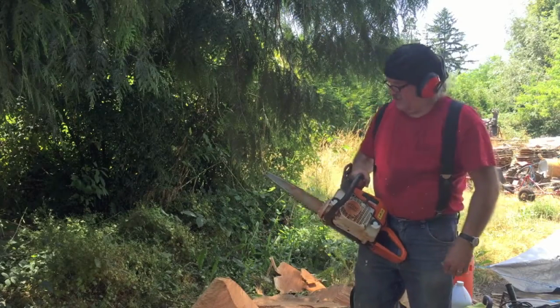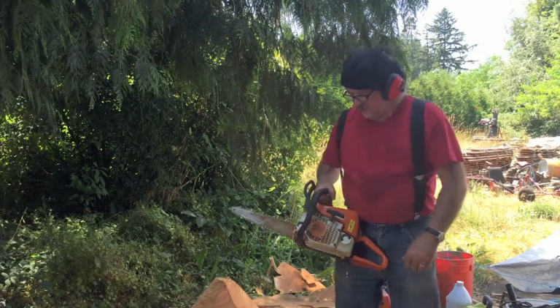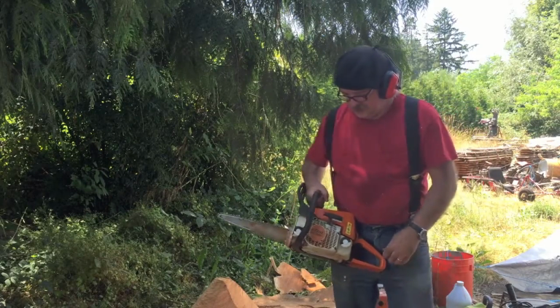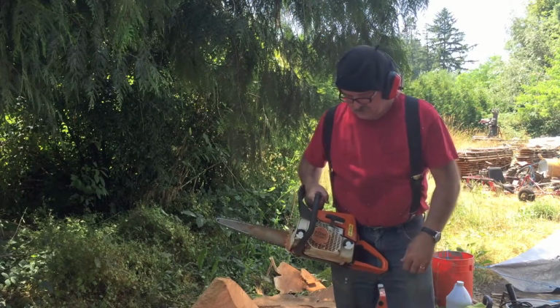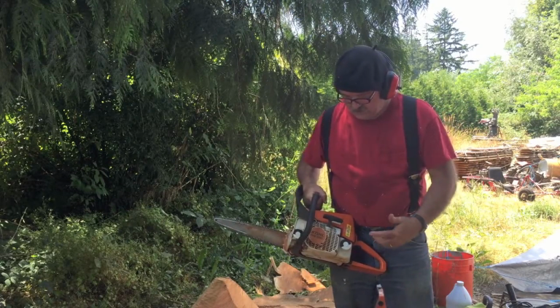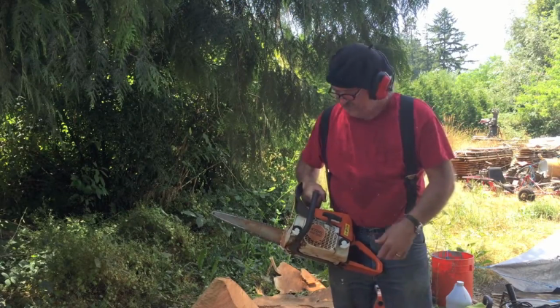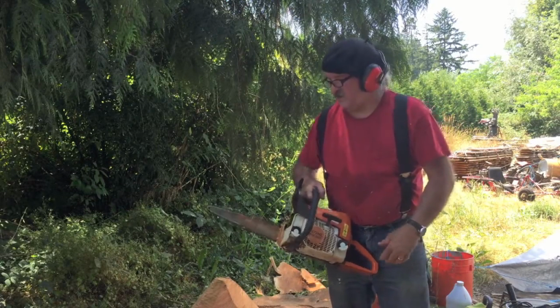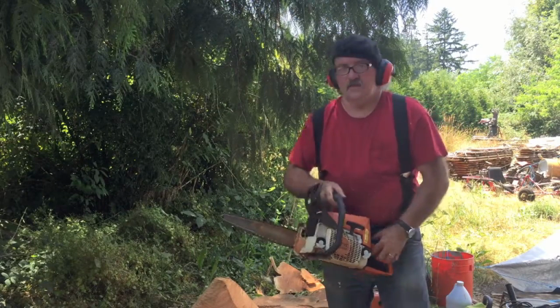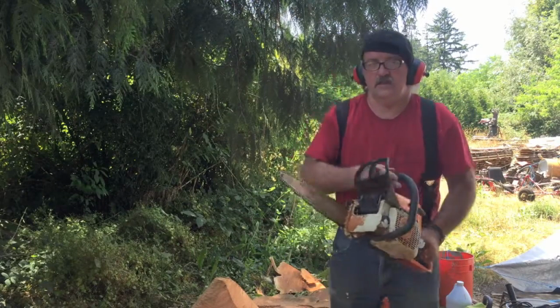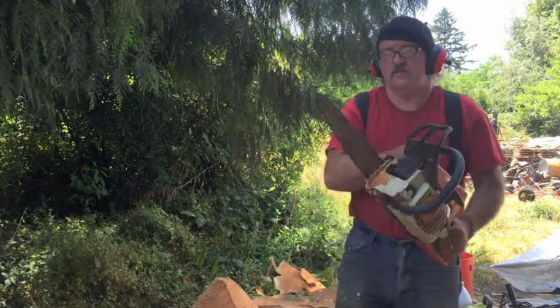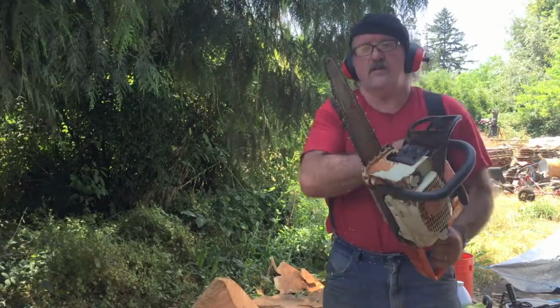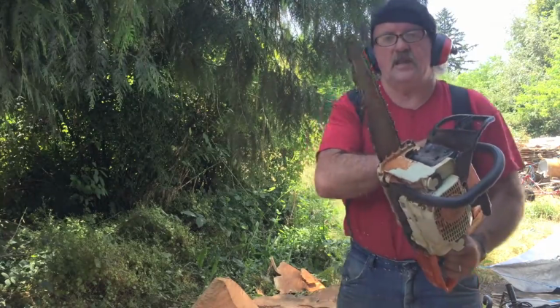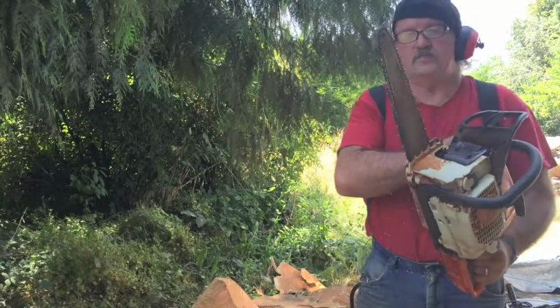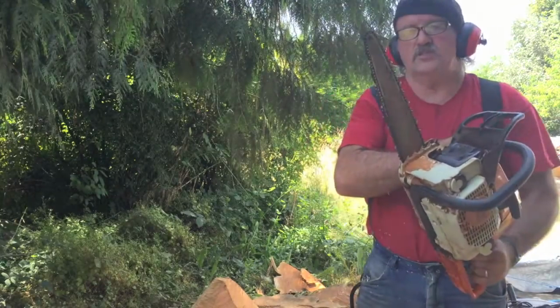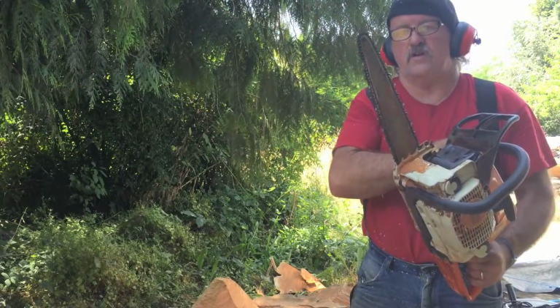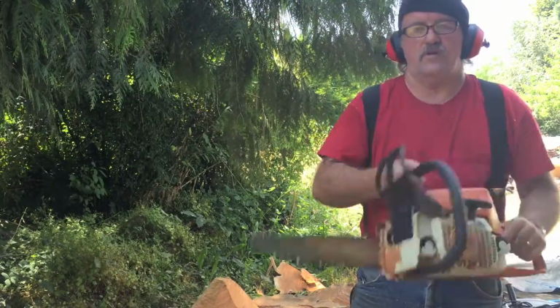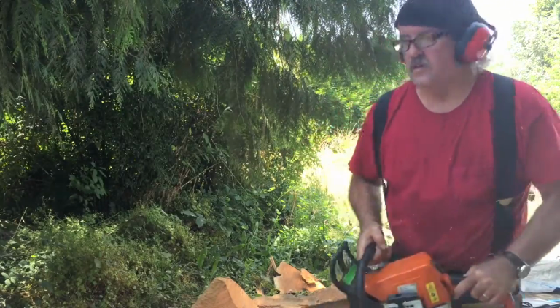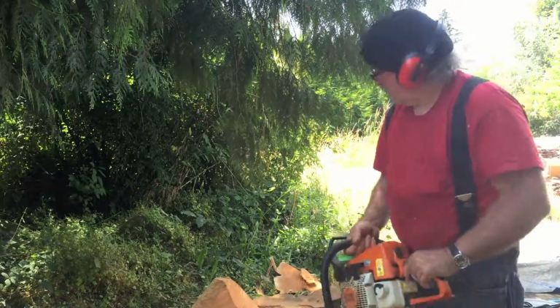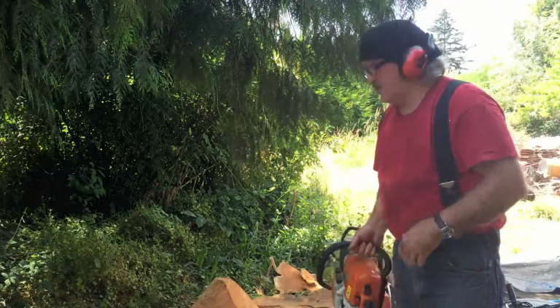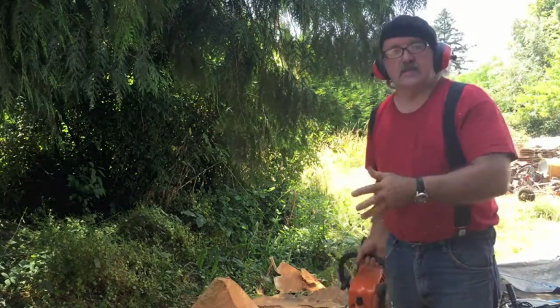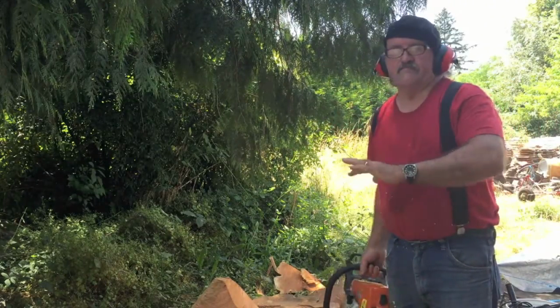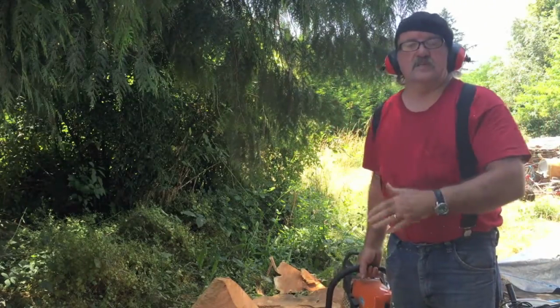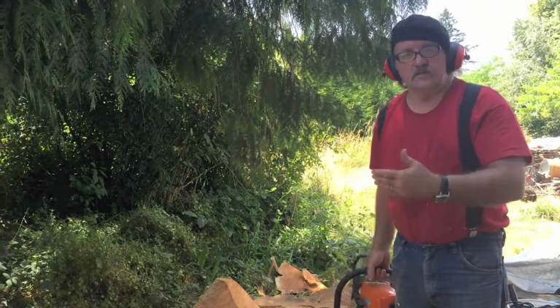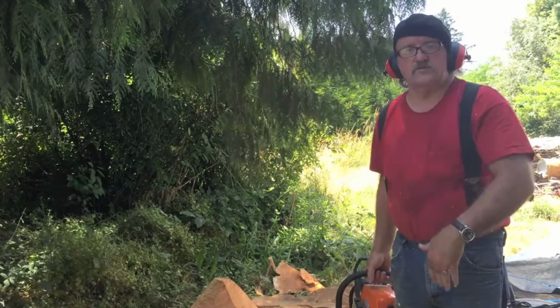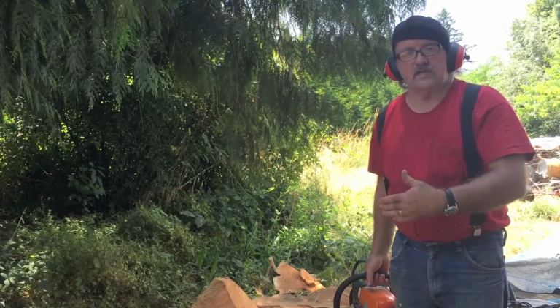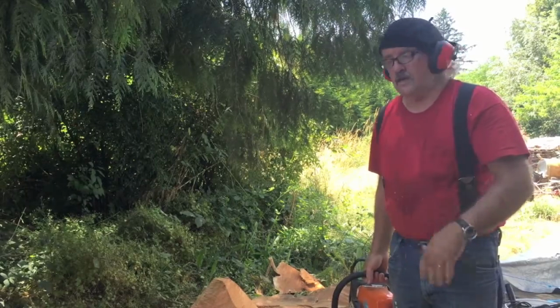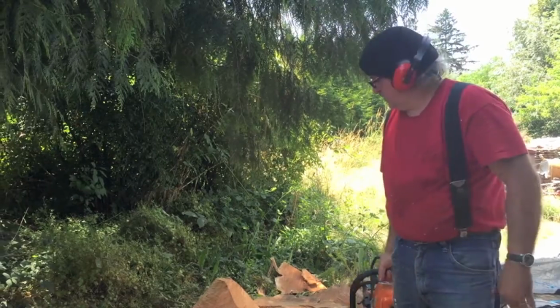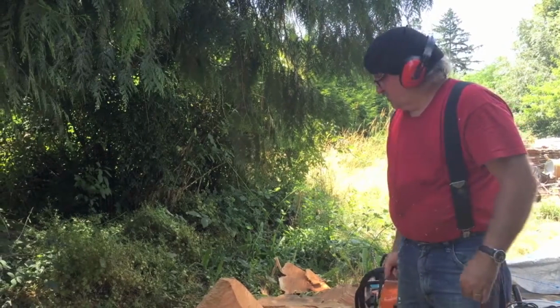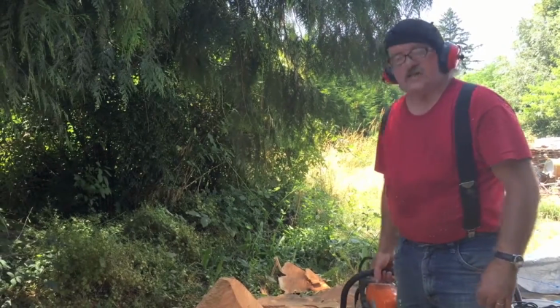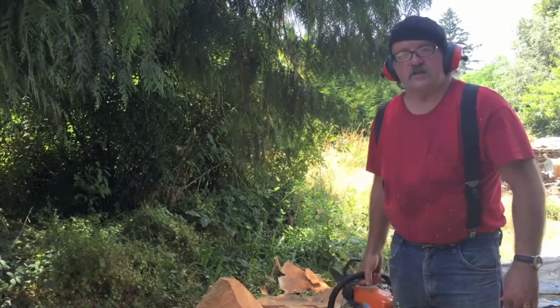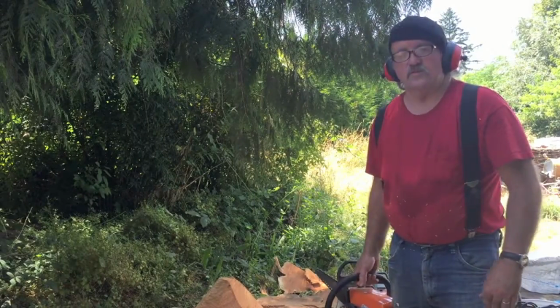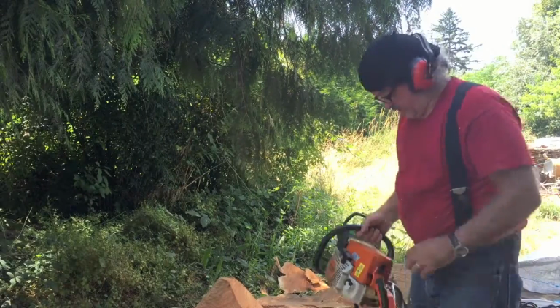Here's my Stihl 250, and you see that tip — they call that a dime tip. This is just a carving bar, so I'm going to get it a little bit closer than what I got it now. I'll get this fired up and we'll get with it.